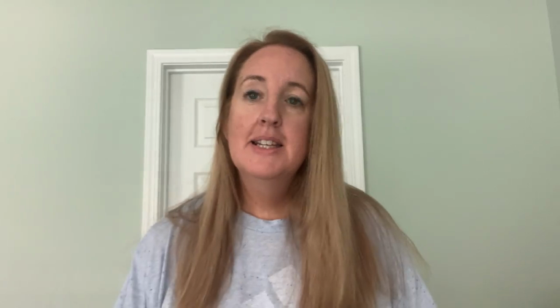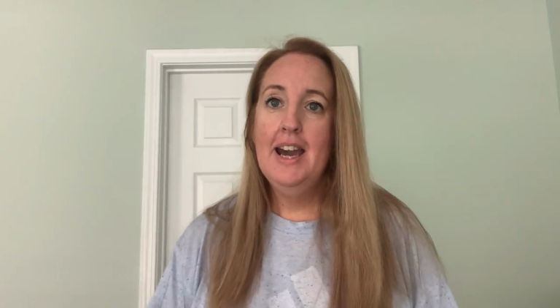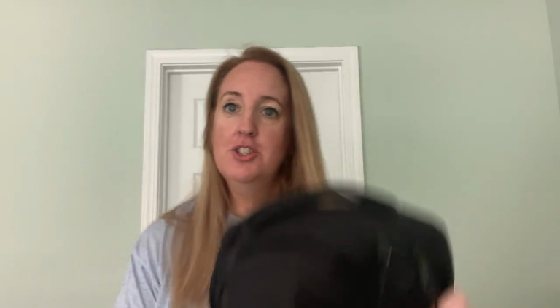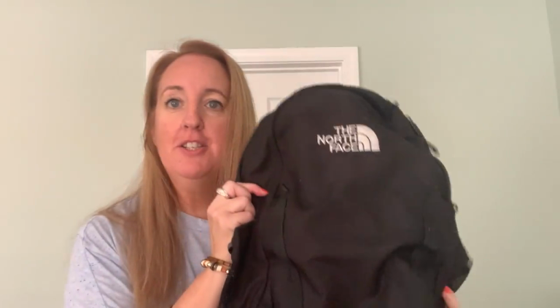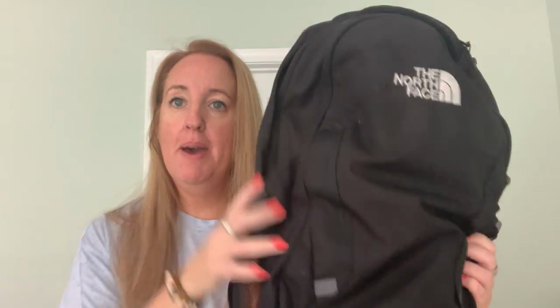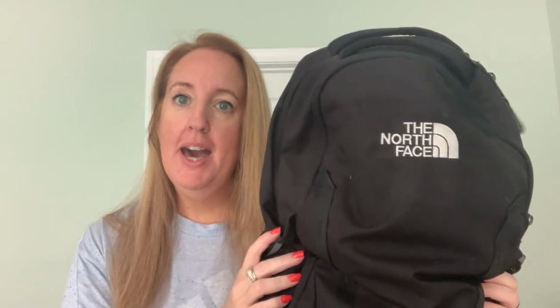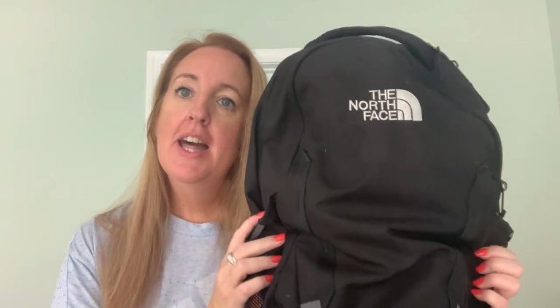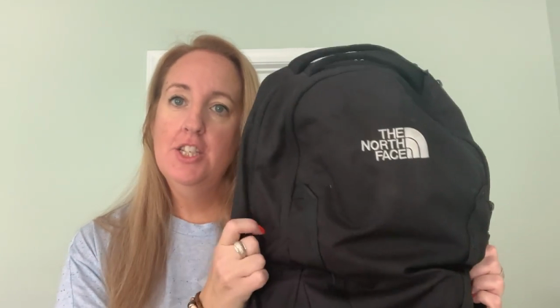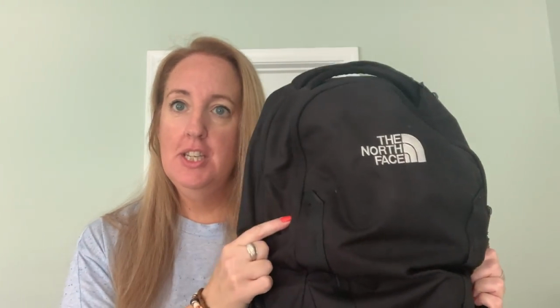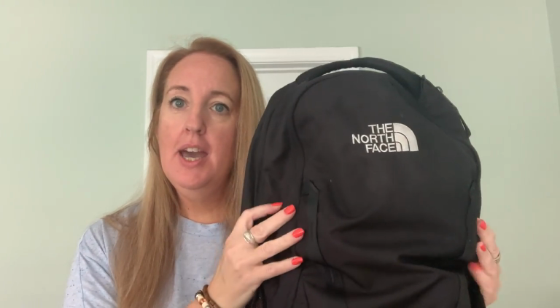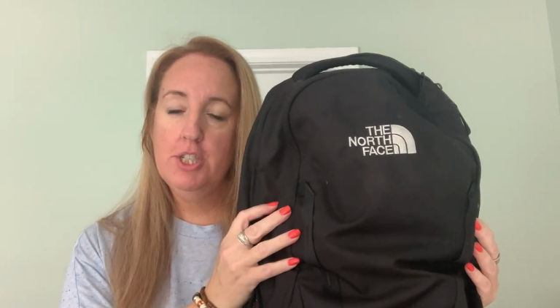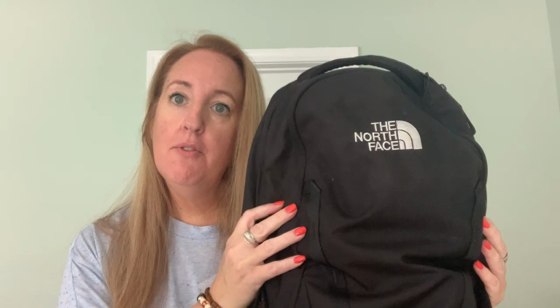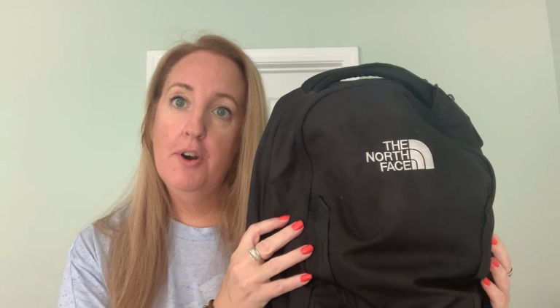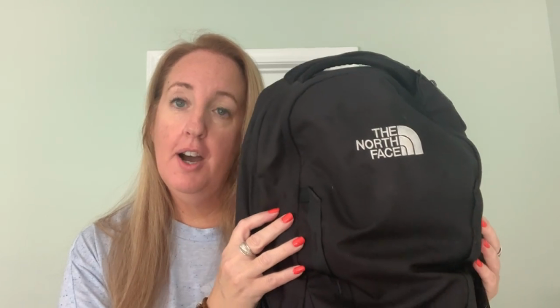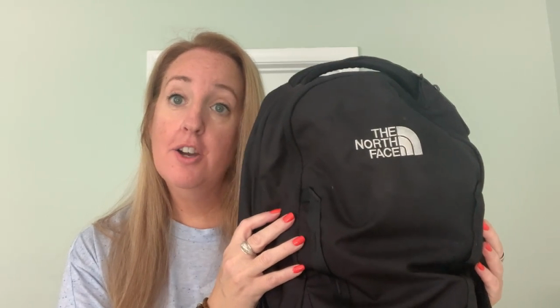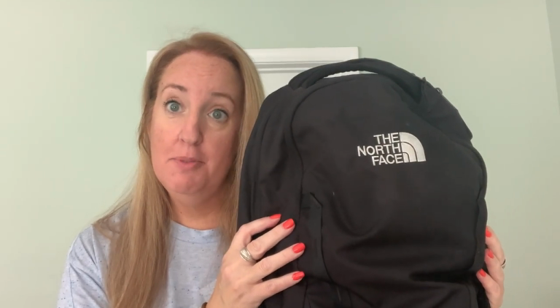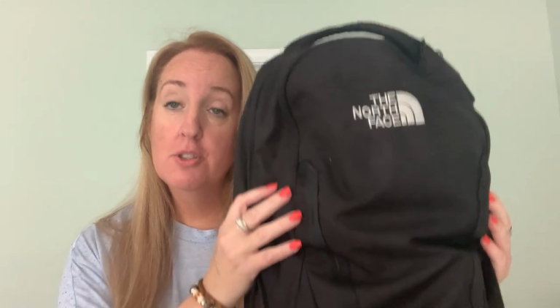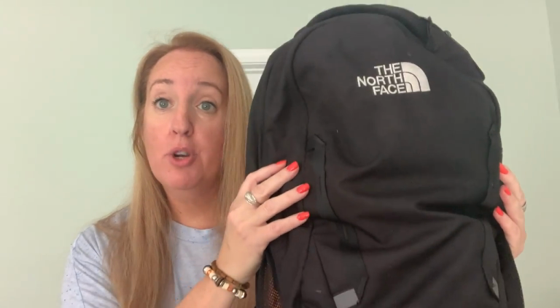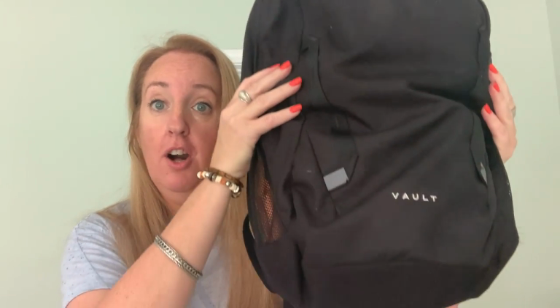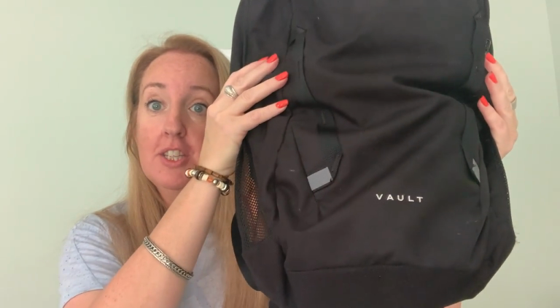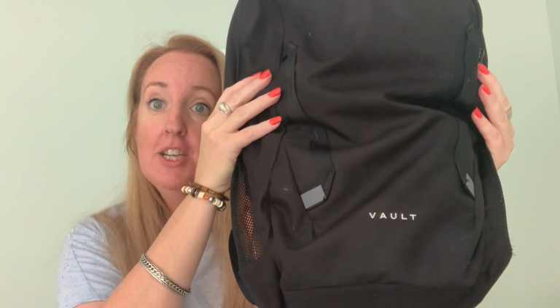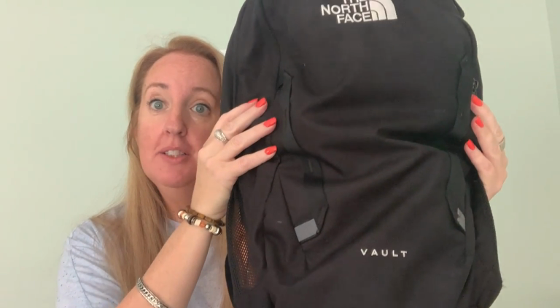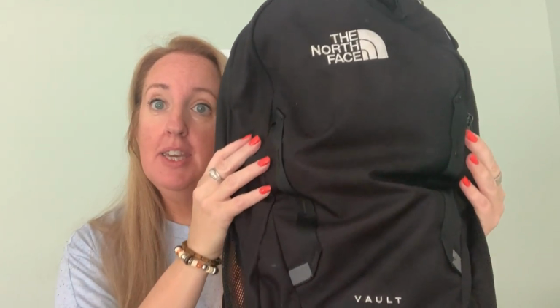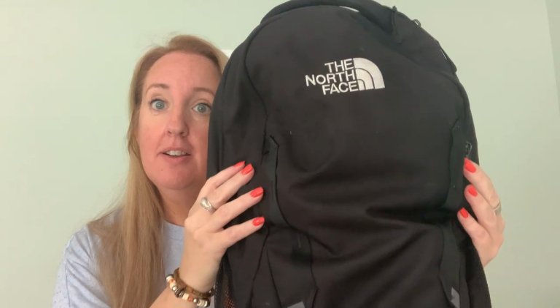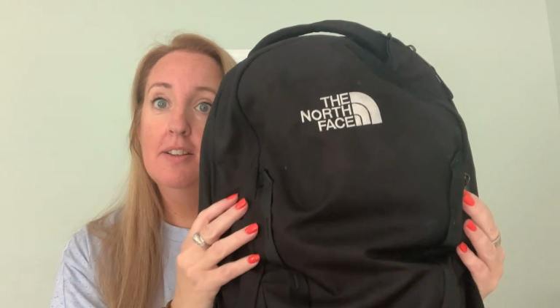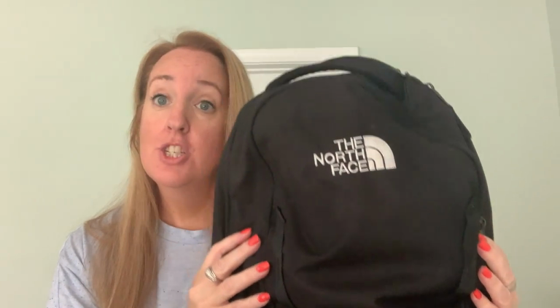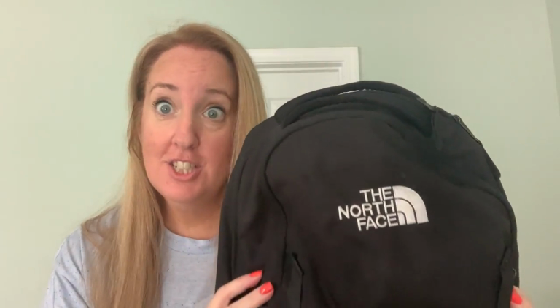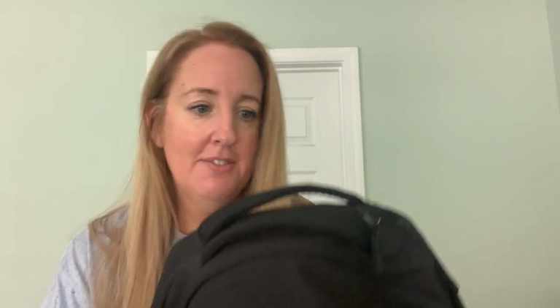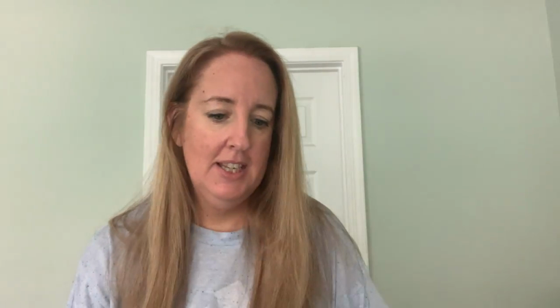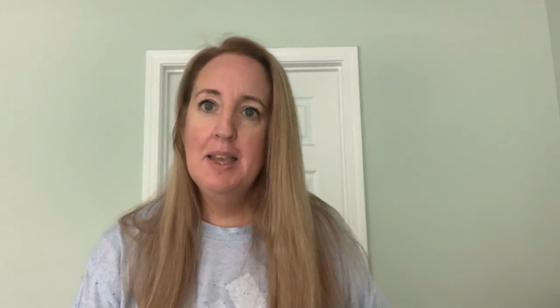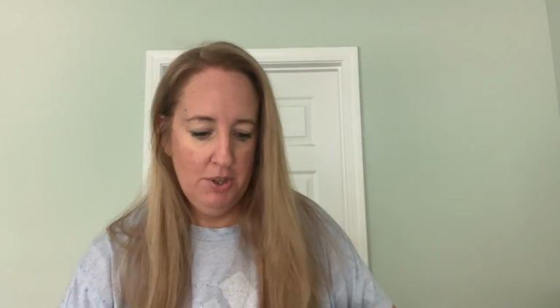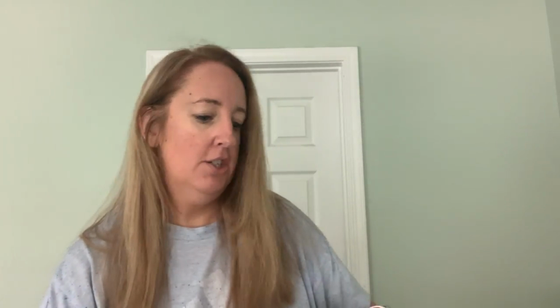Today I want to show you my daughter's backpack that she purchased for her sophomore year of college. Here's what it looks like. She said she loves it, and let me show you the features.